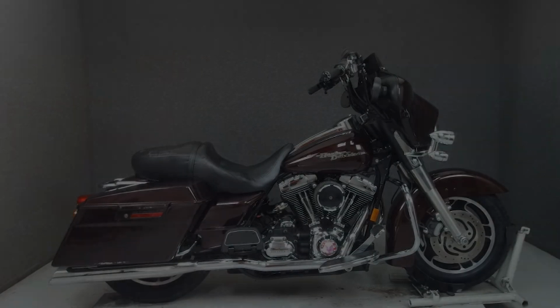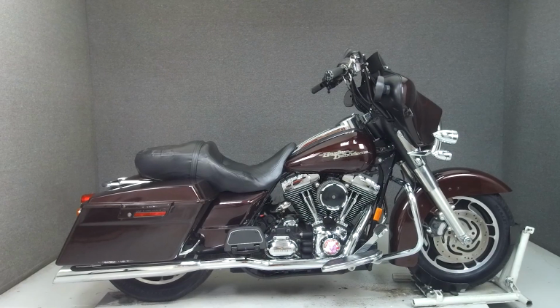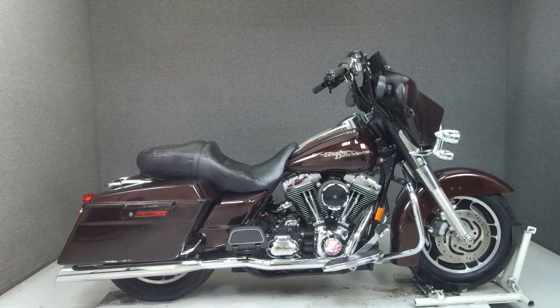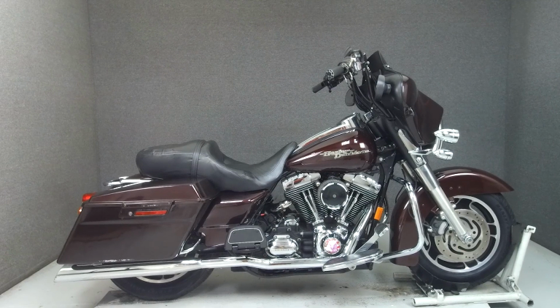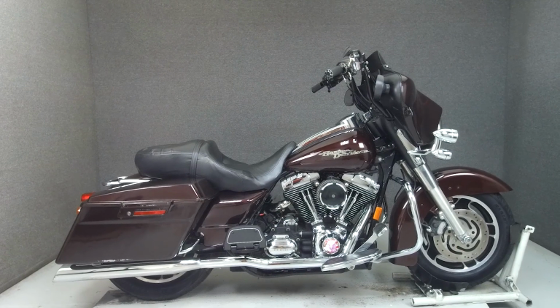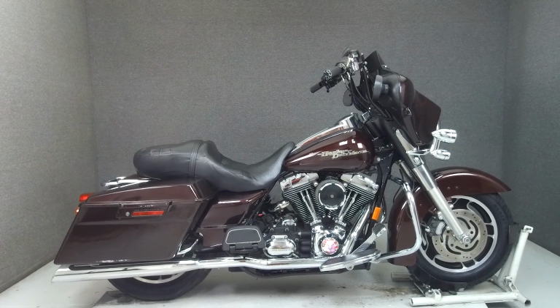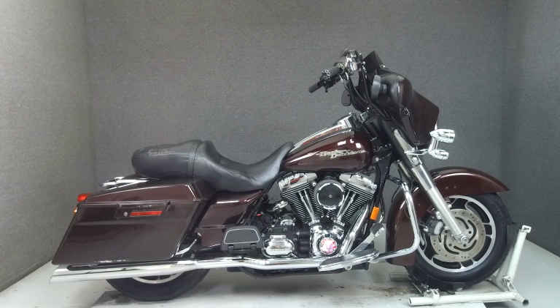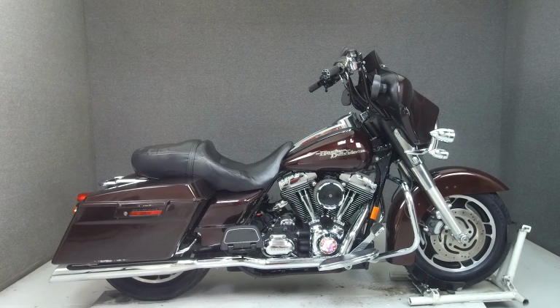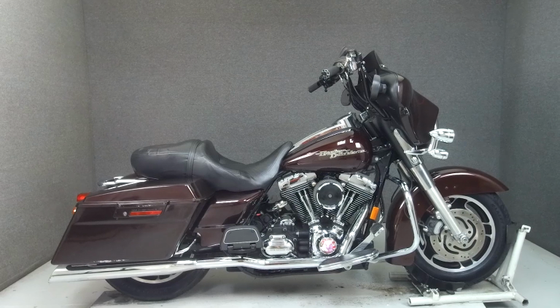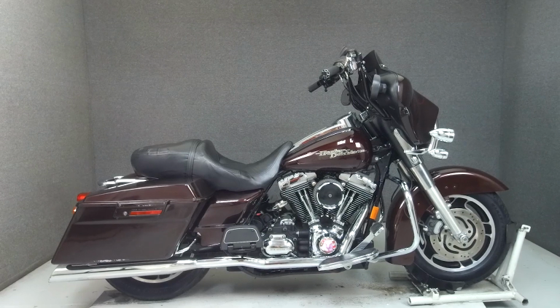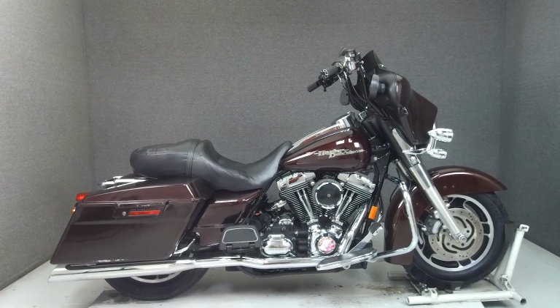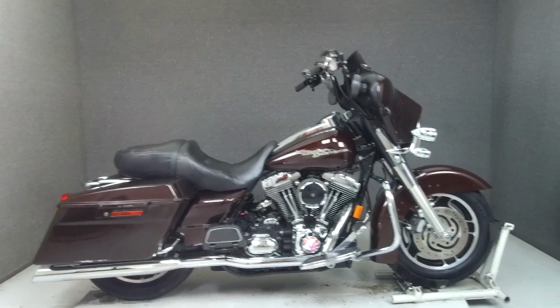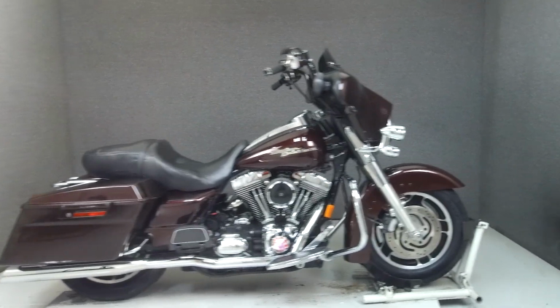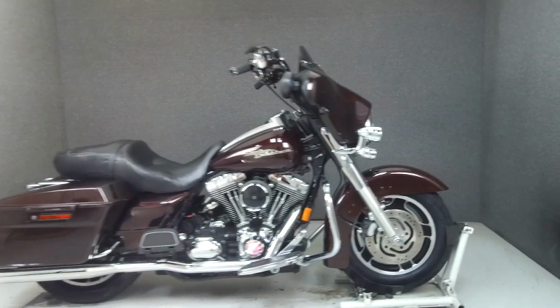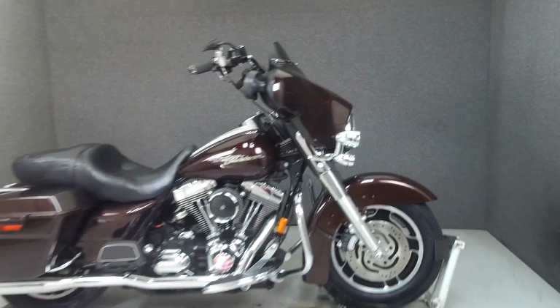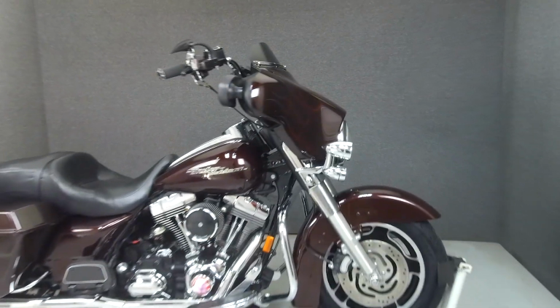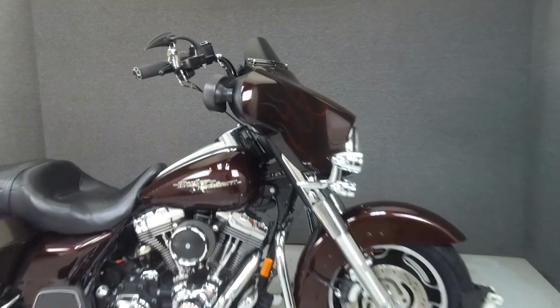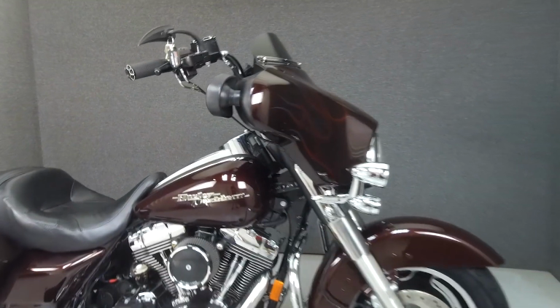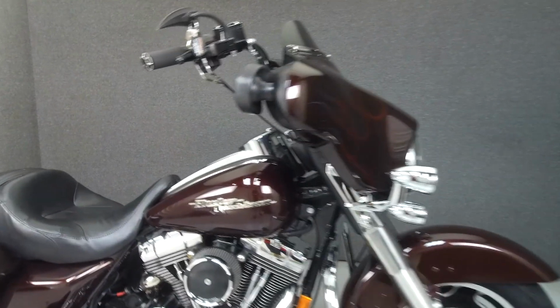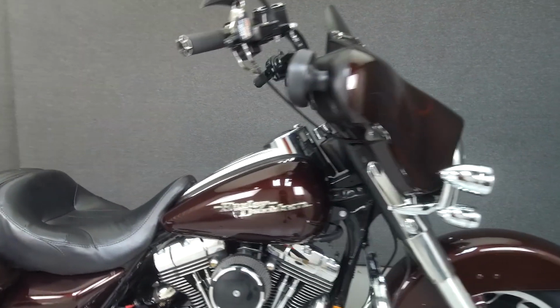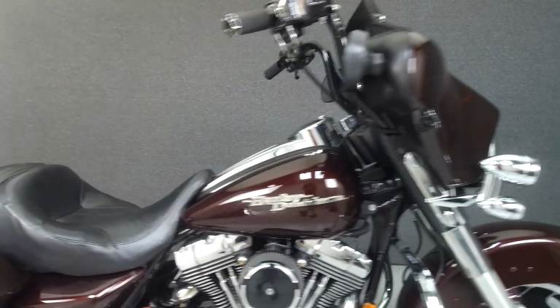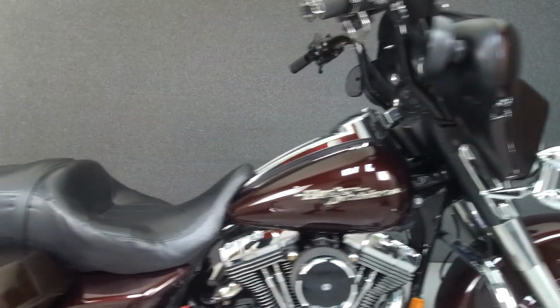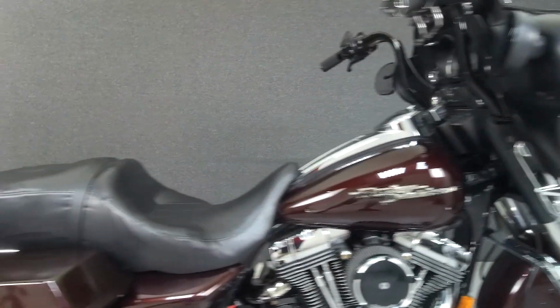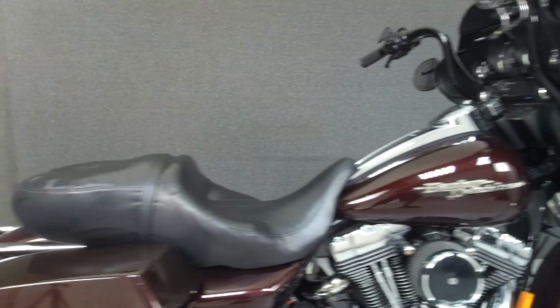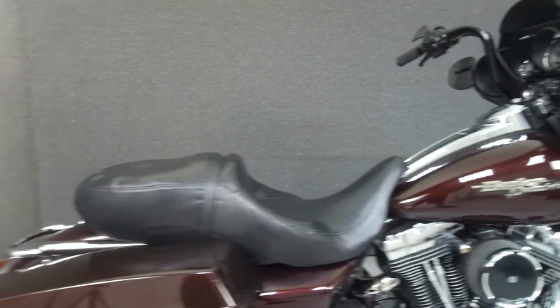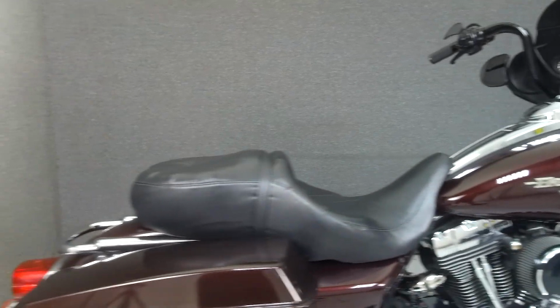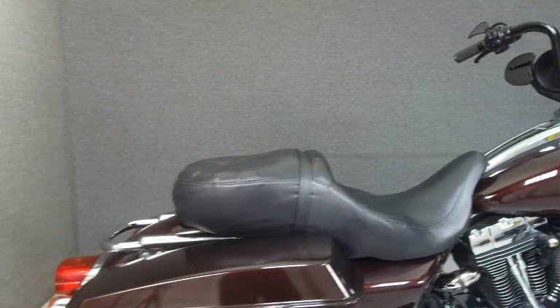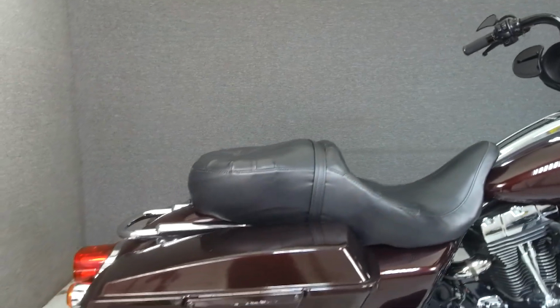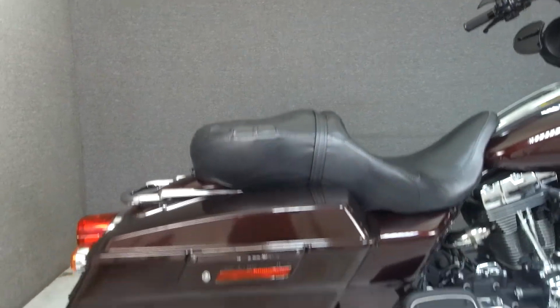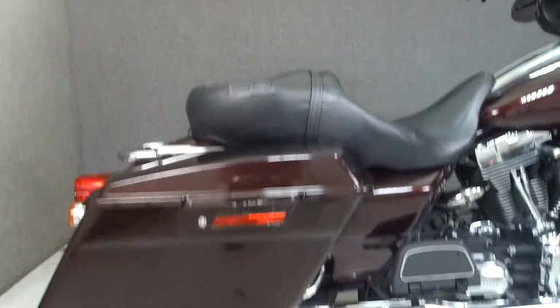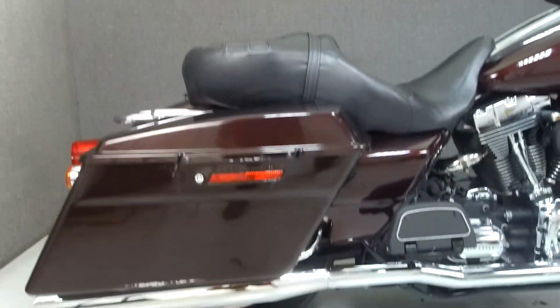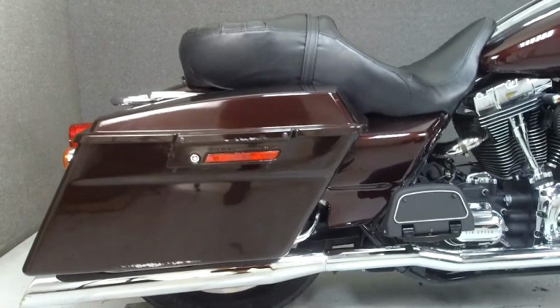Hey everyone, this is Keegan from National Powersports. Today we're taking a look at this 2007 Harley-Davidson Street Glide with 36,310 miles.